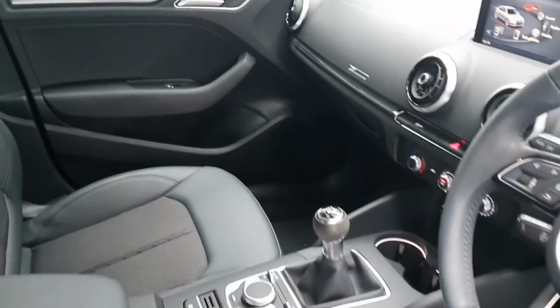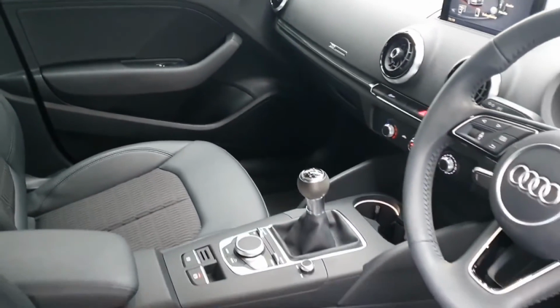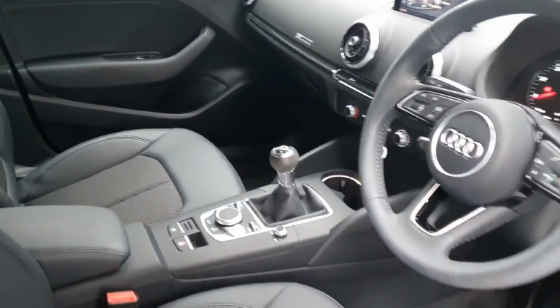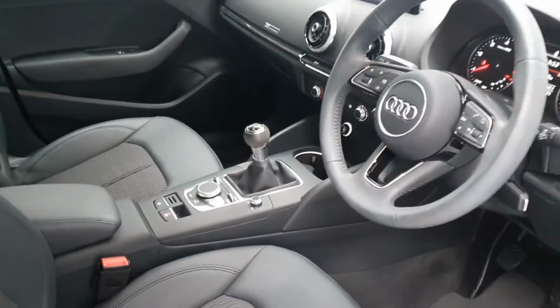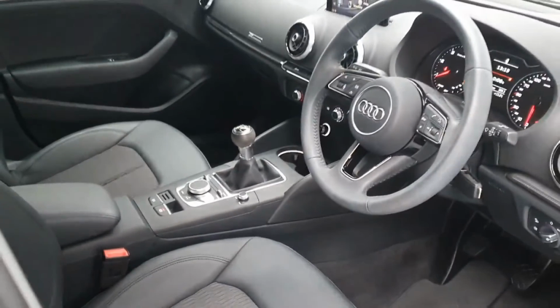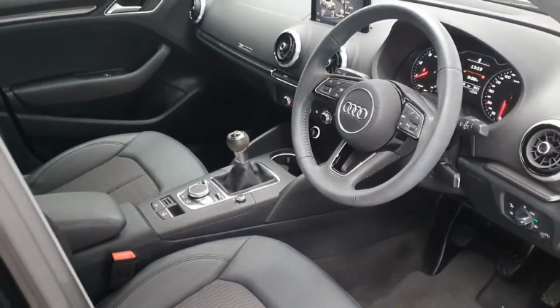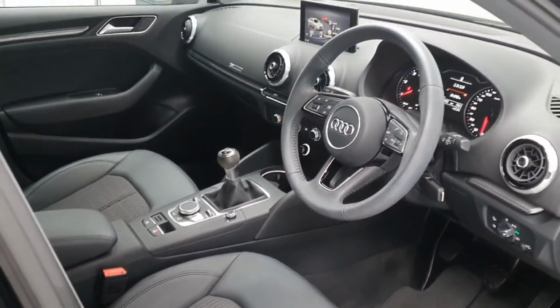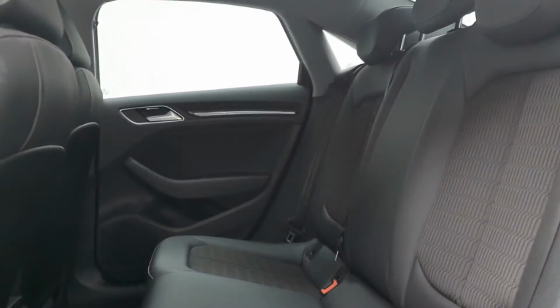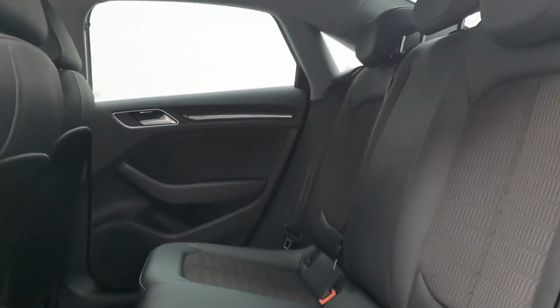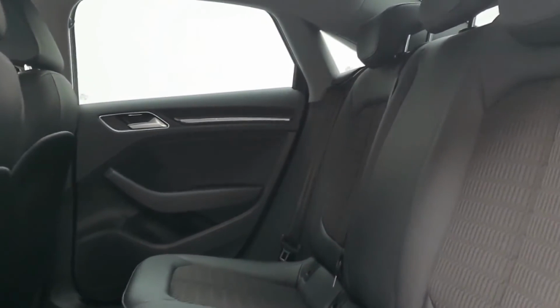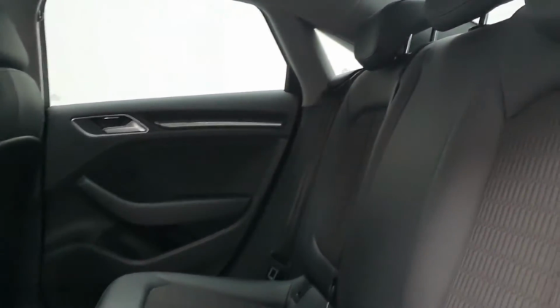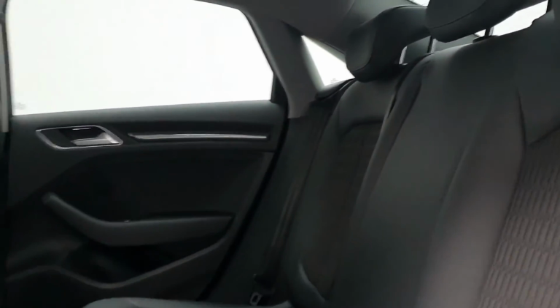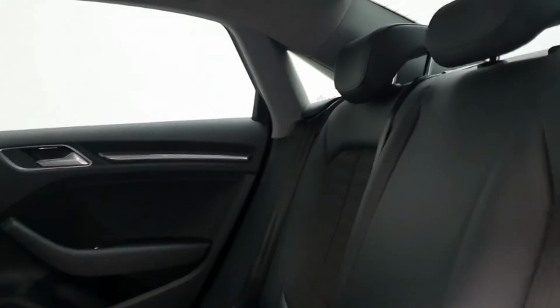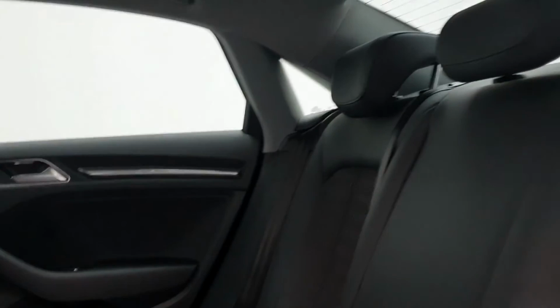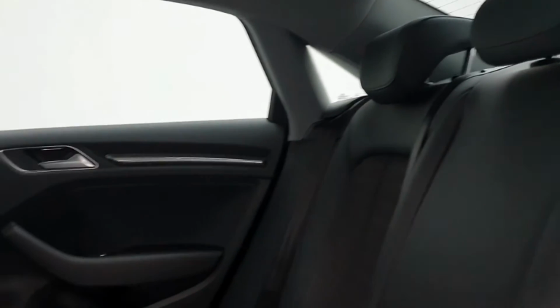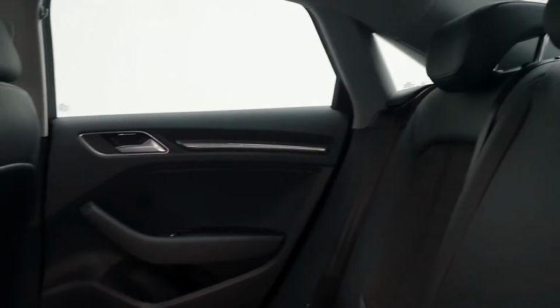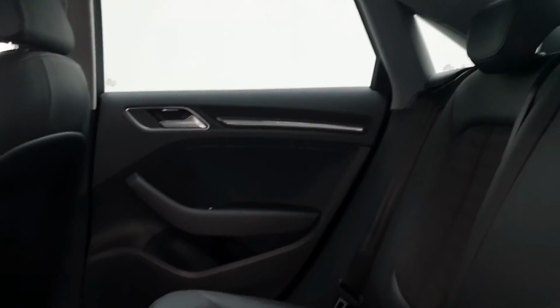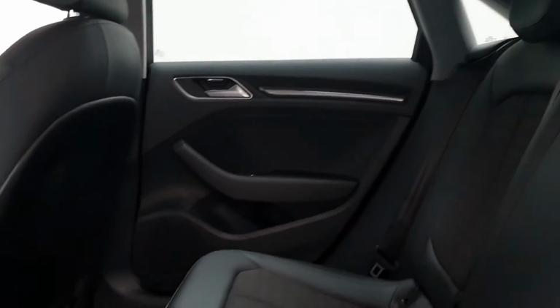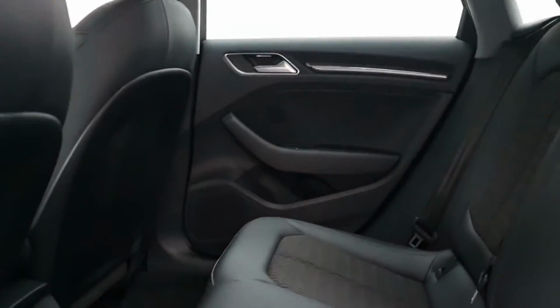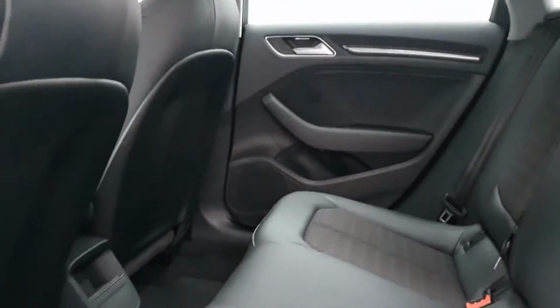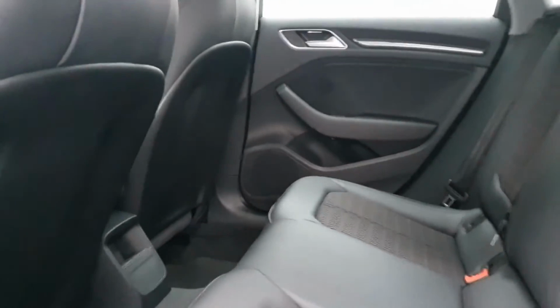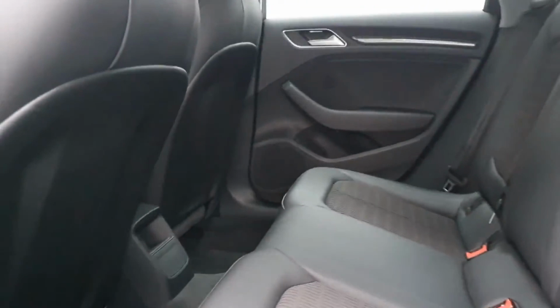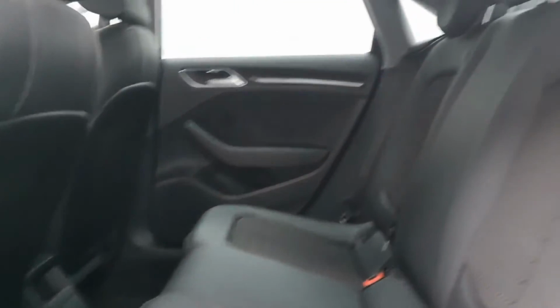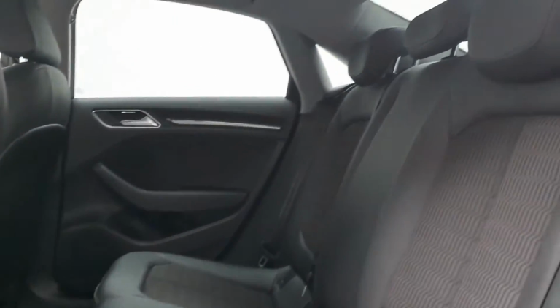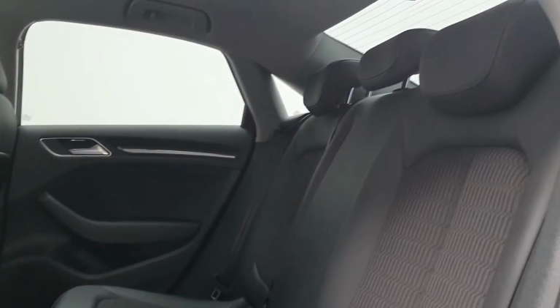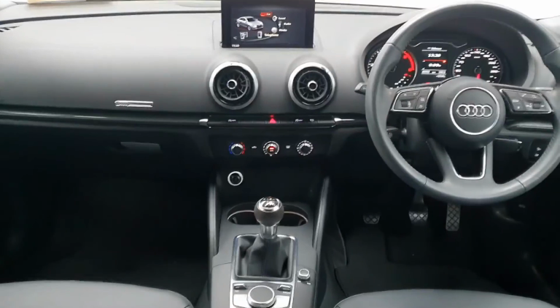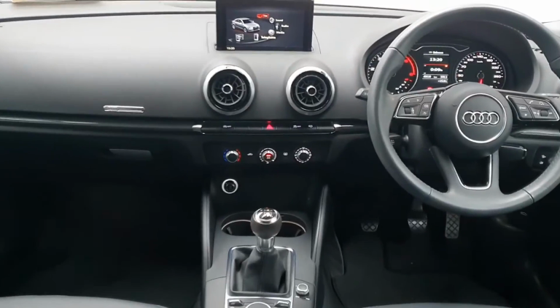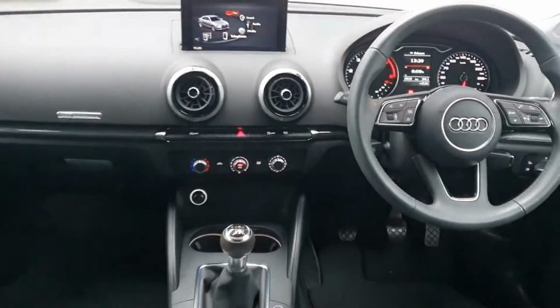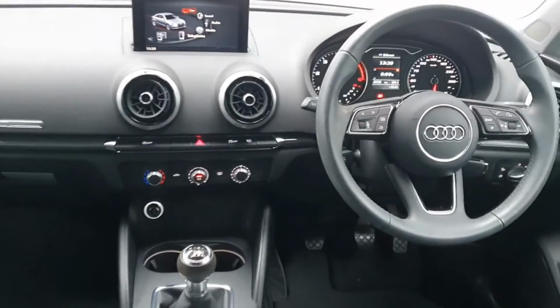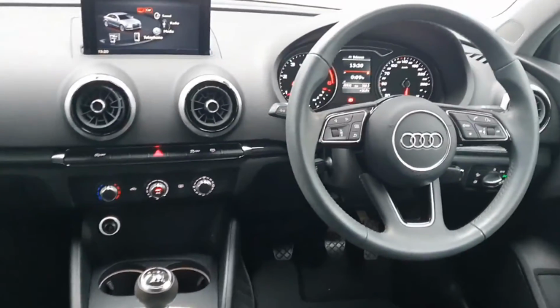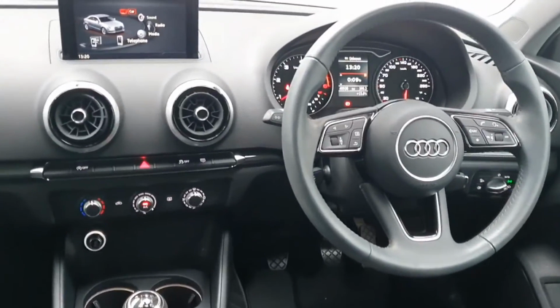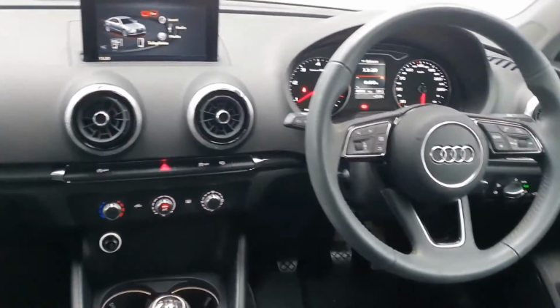As part of the Audi approved used program, you can rest assured that the approved used Audi you buy will have a clean and completely transparent record. All certificates such as fault history checks, vehicle mileage checks and more will be provided during this process.